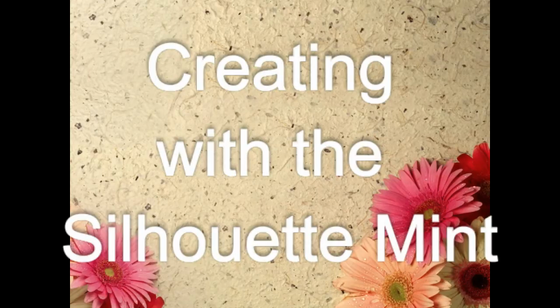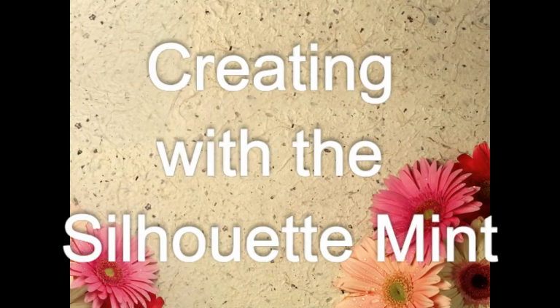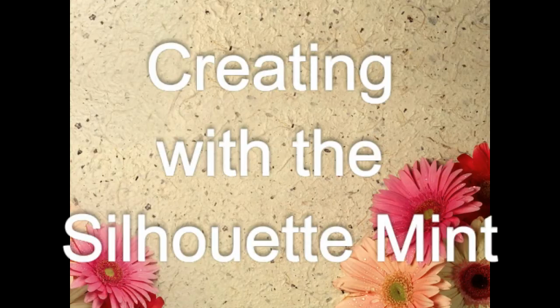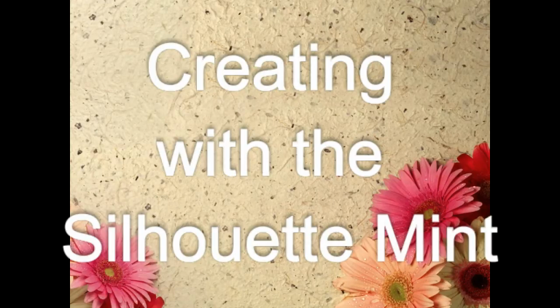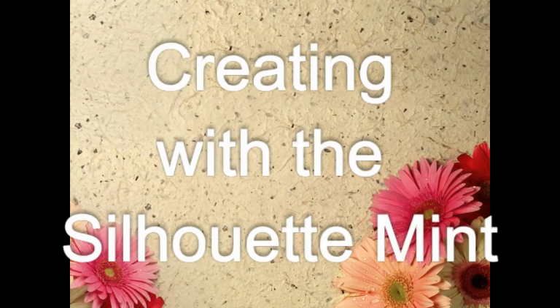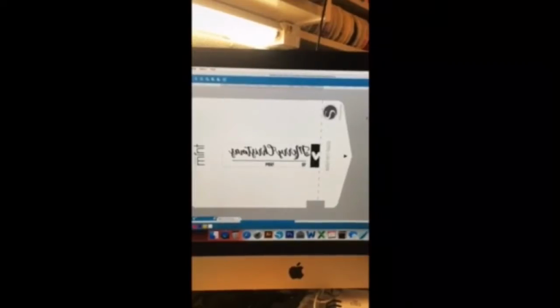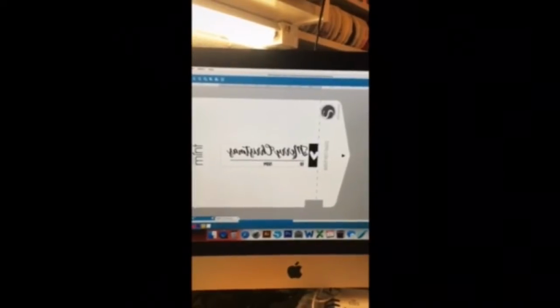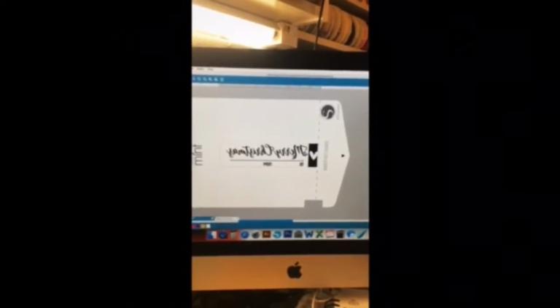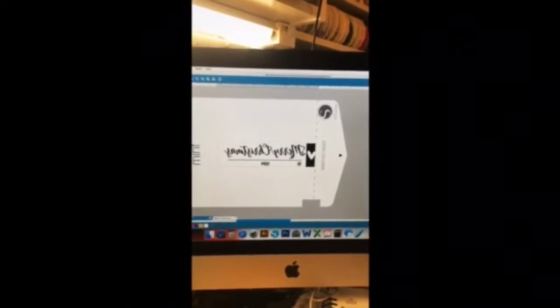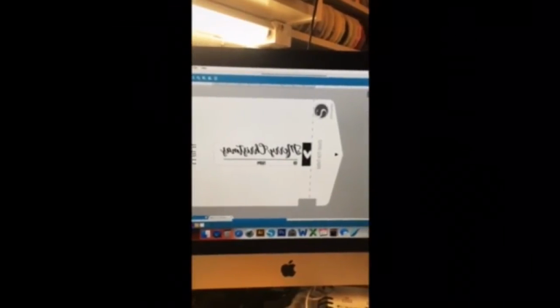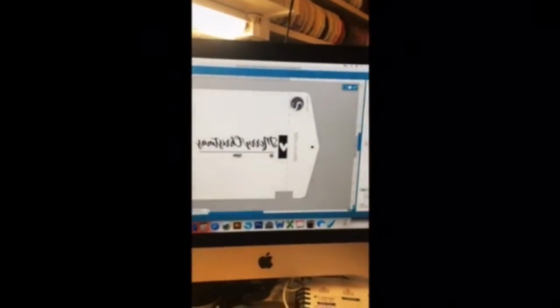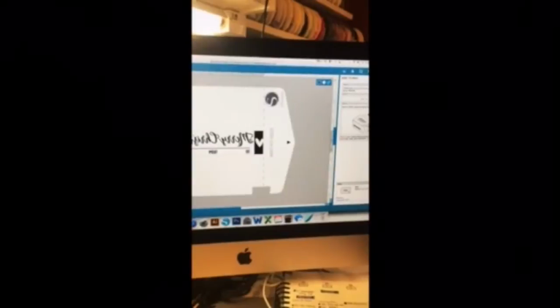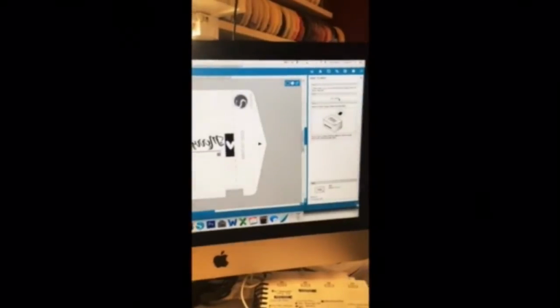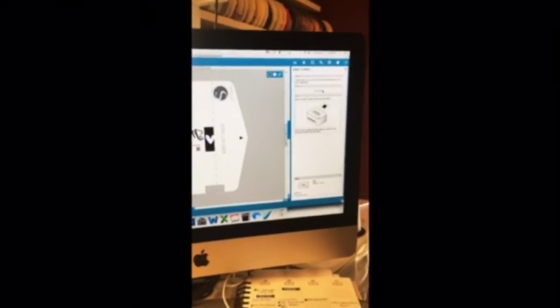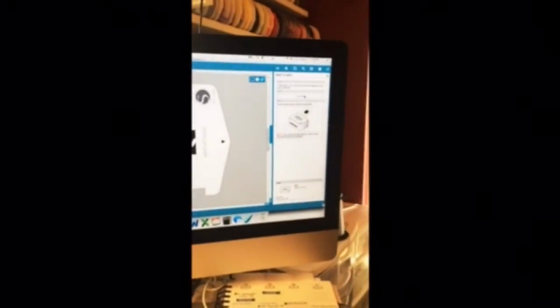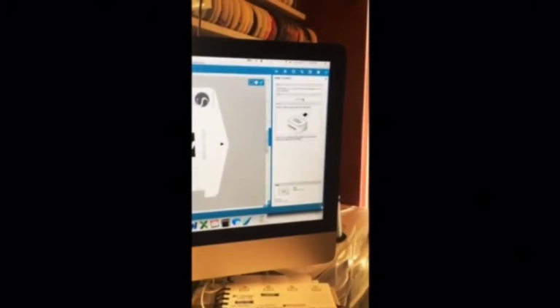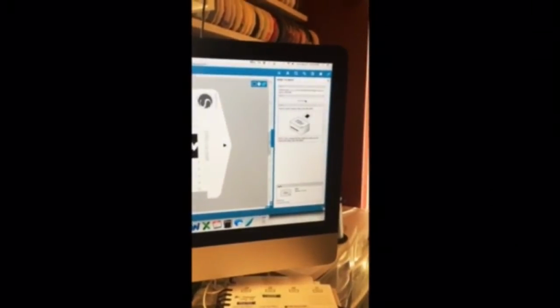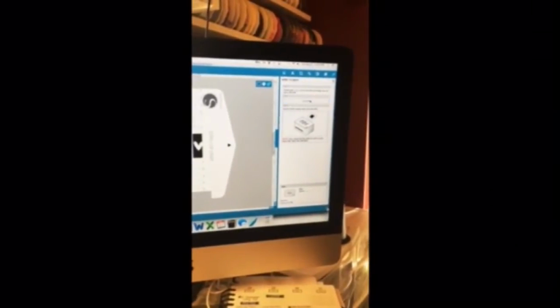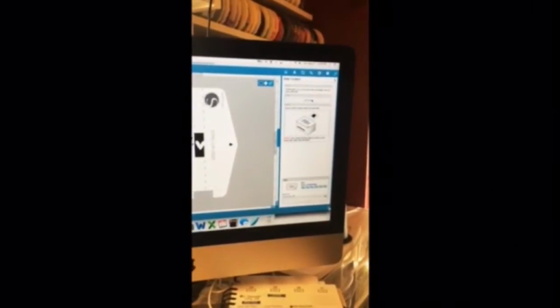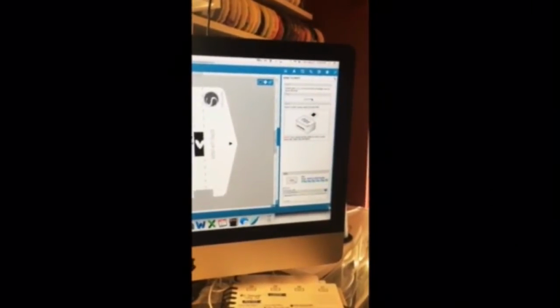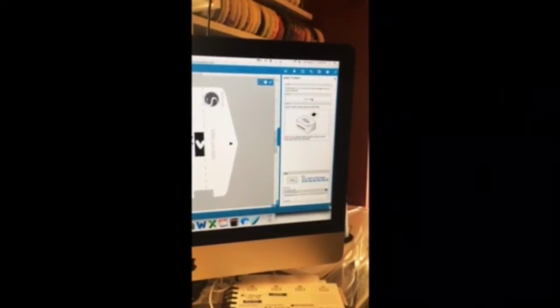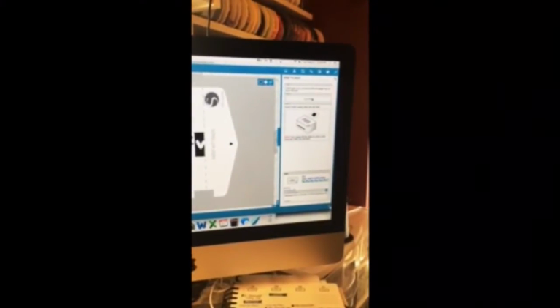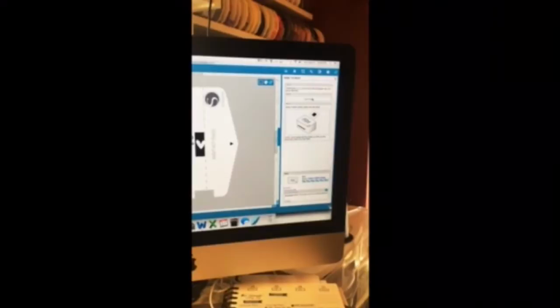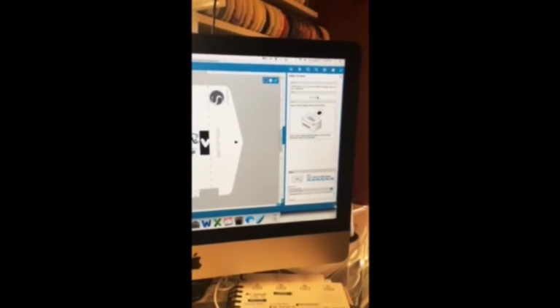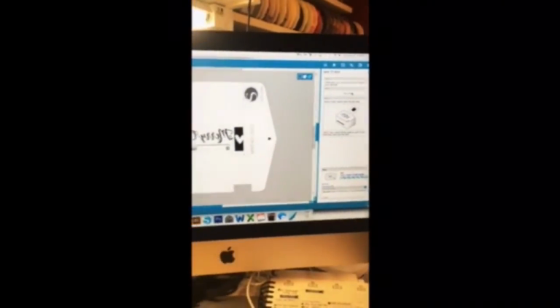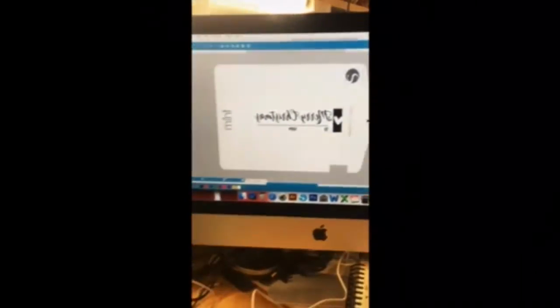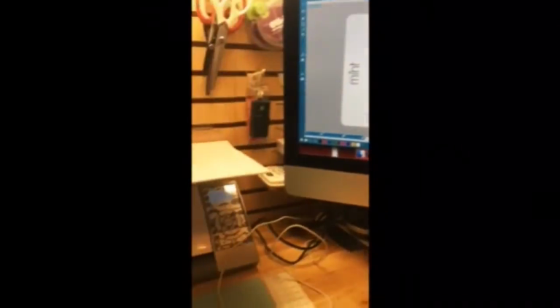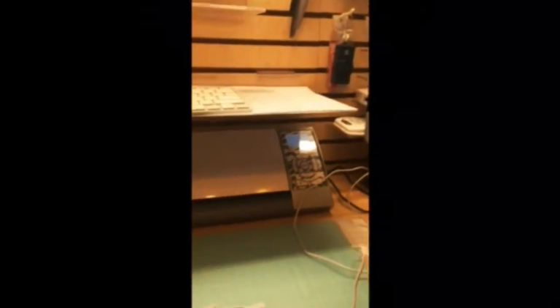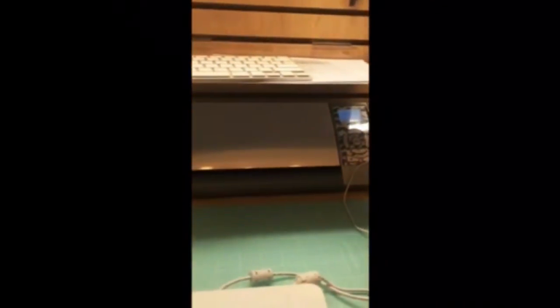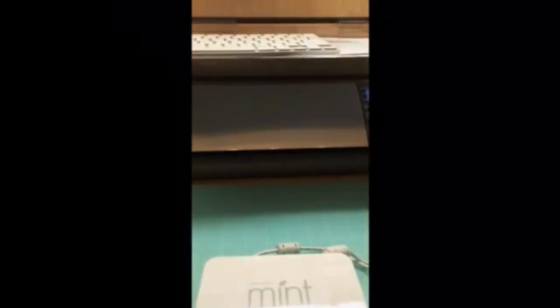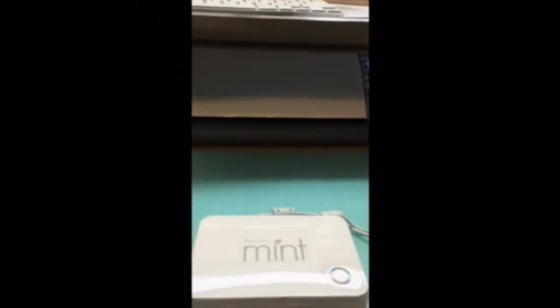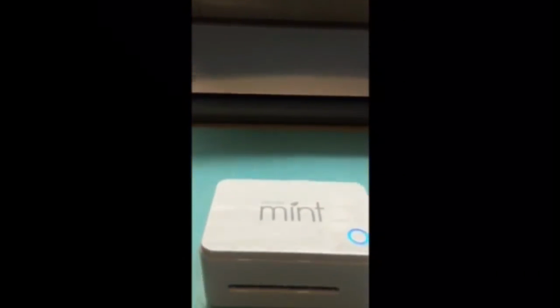First you need to pull up your design on your Mint software. You can choose what stamp you want, what size and stuff there. Then you just go ahead and click the start button to send it over to your Mint.